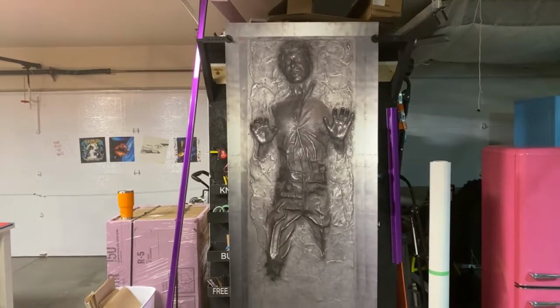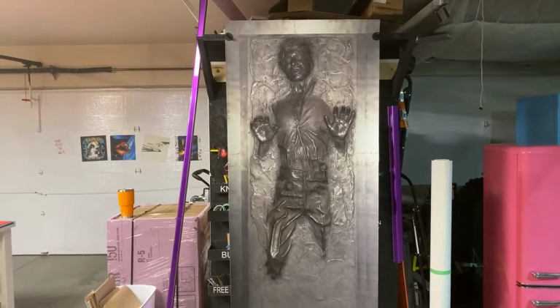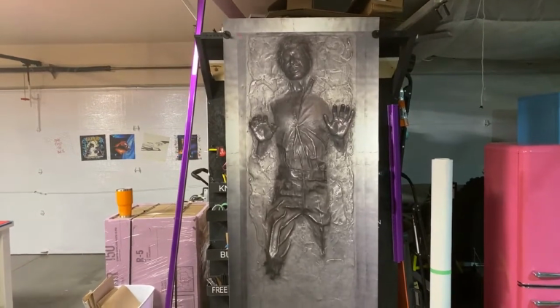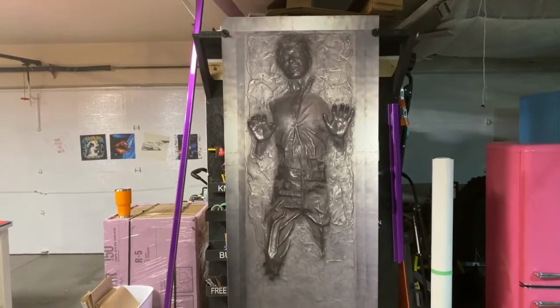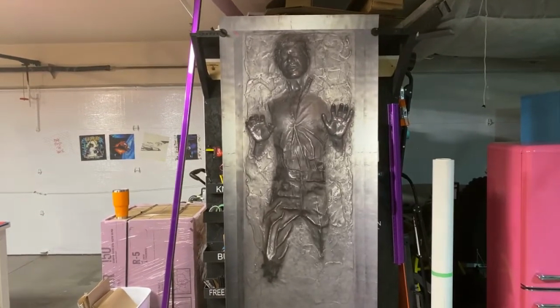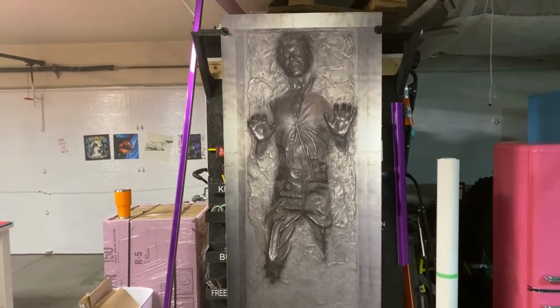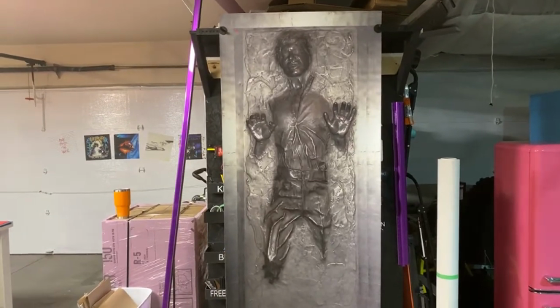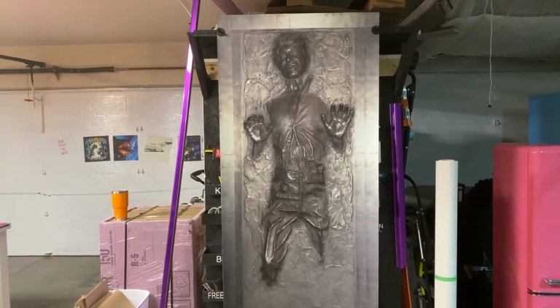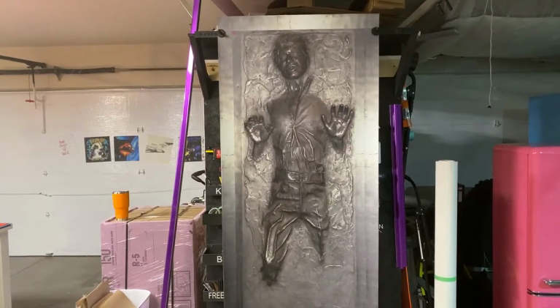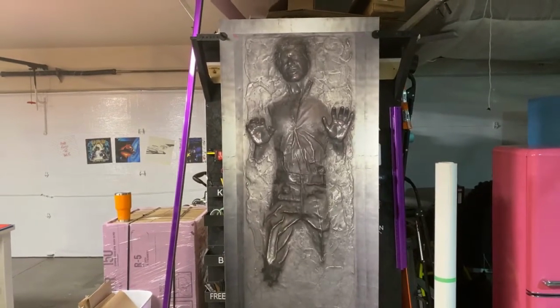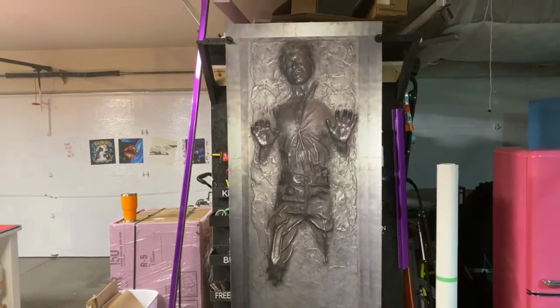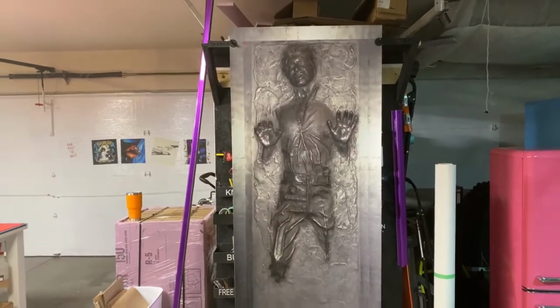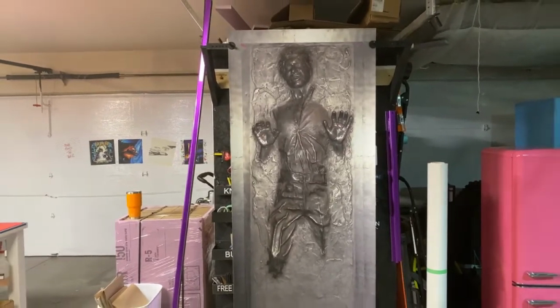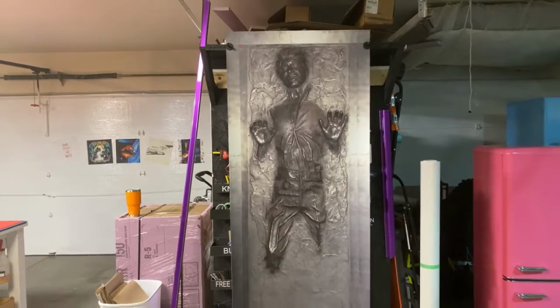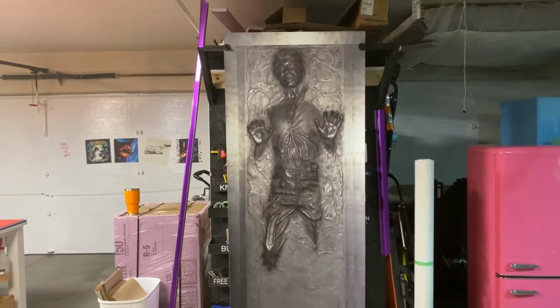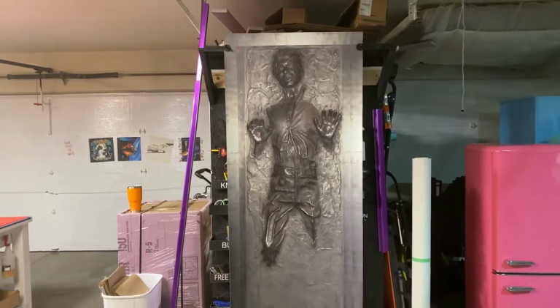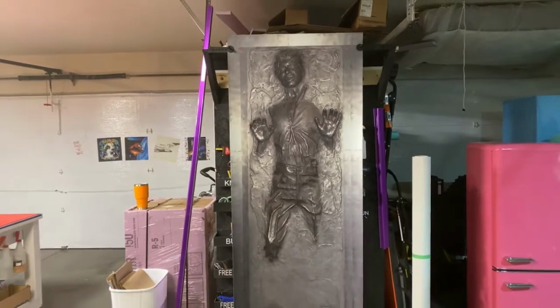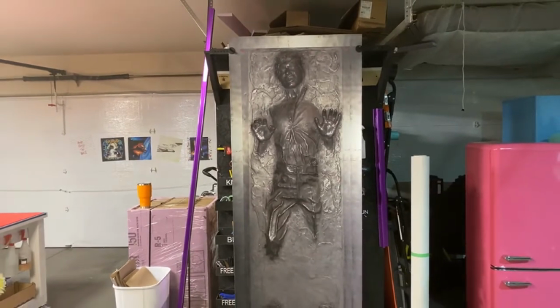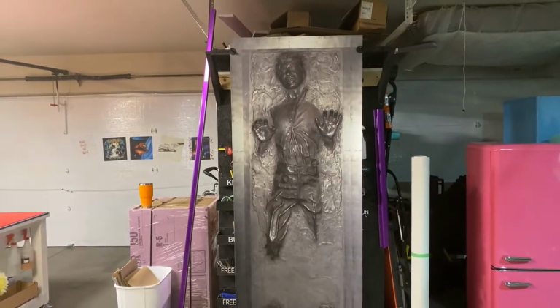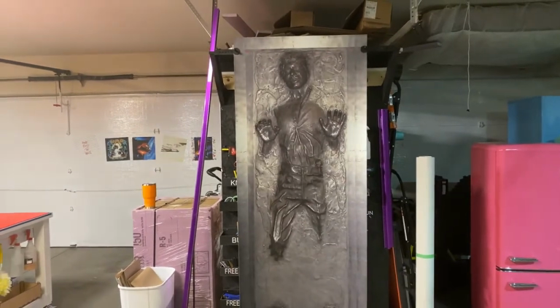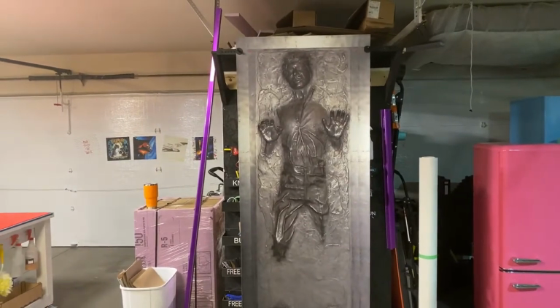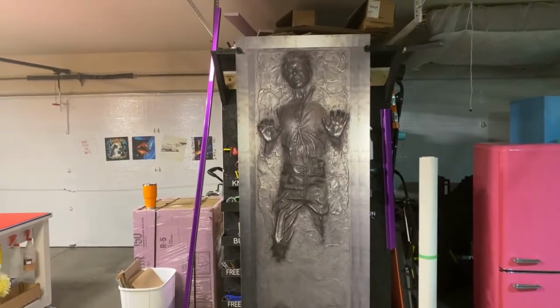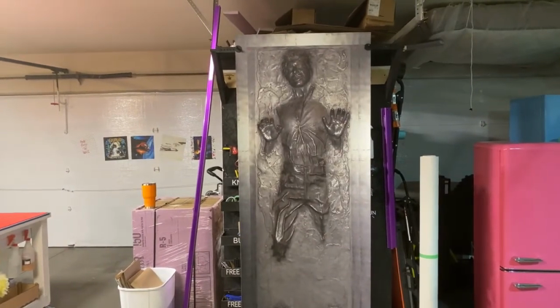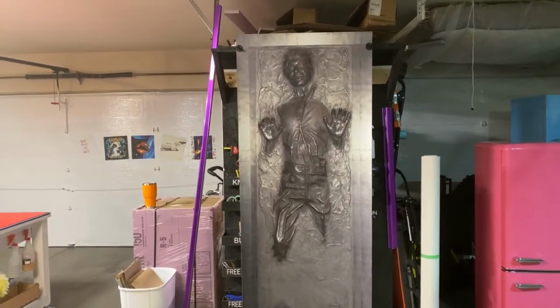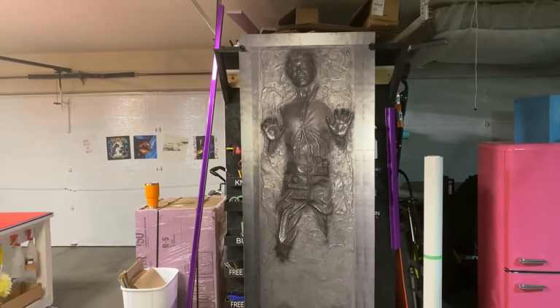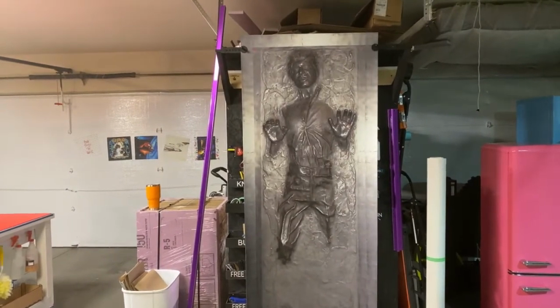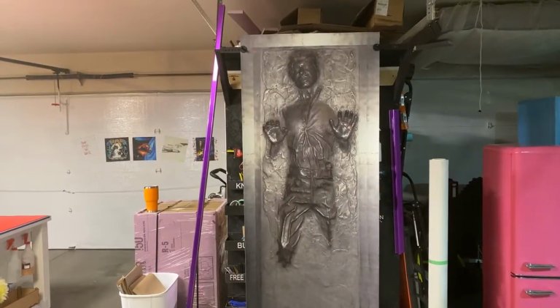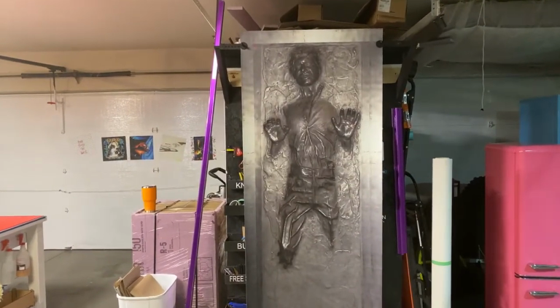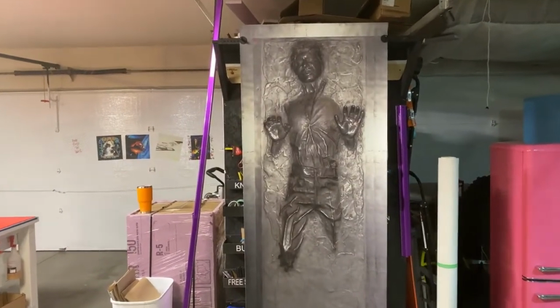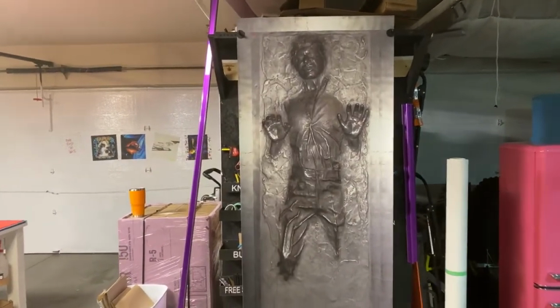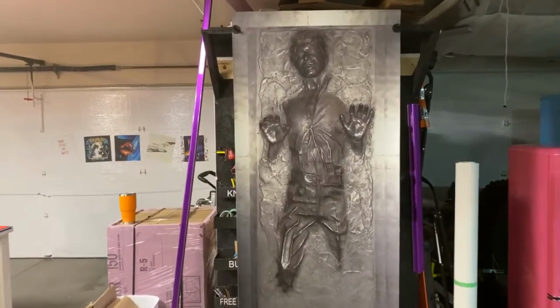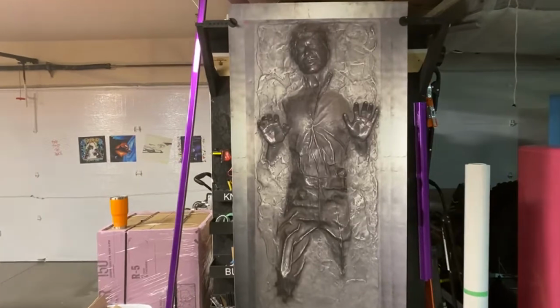Hello, welcome to Arm Wraps. My name is Randy Miller and what you see right here is a Han Solo Carbonite chest freezer wrap.